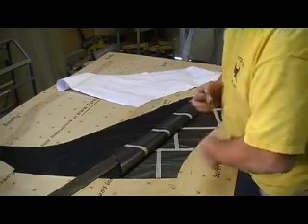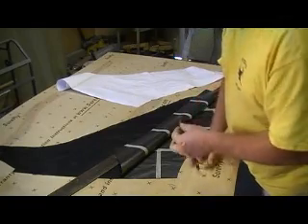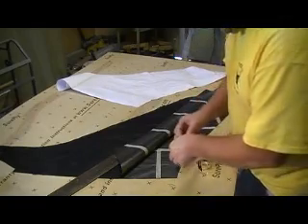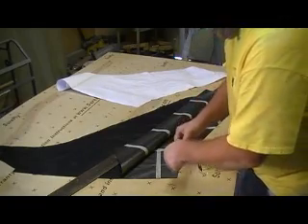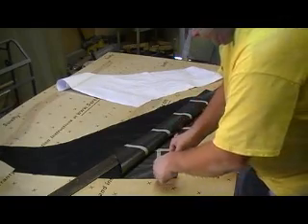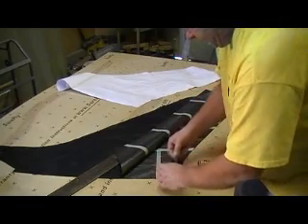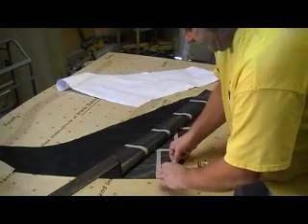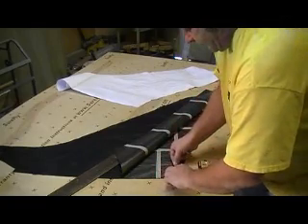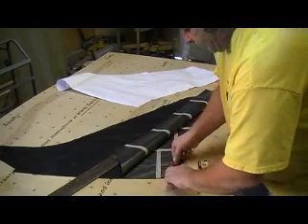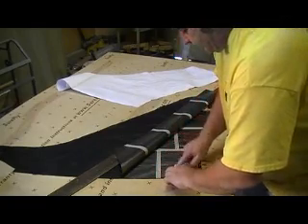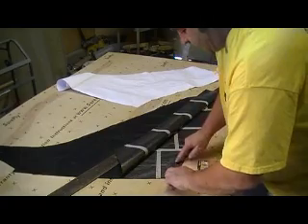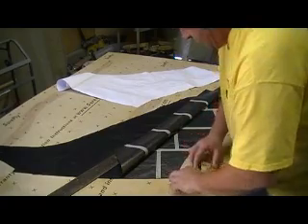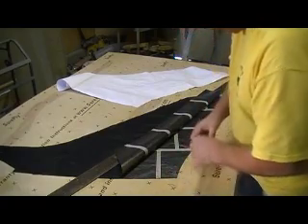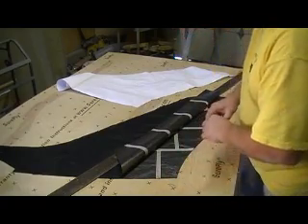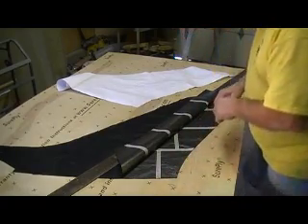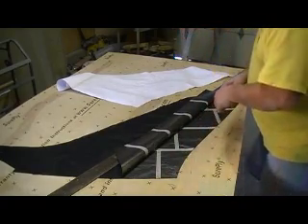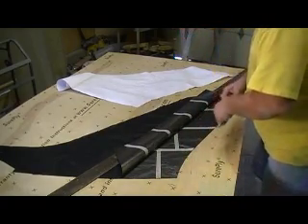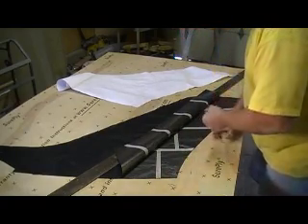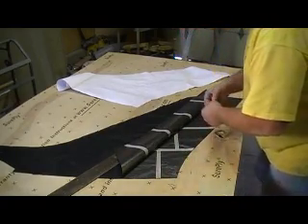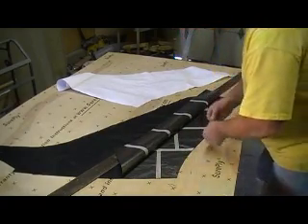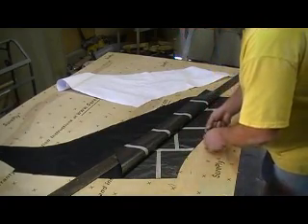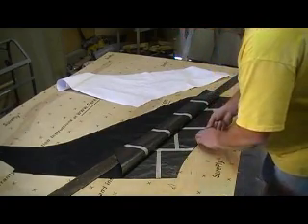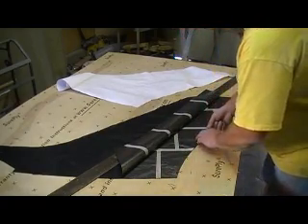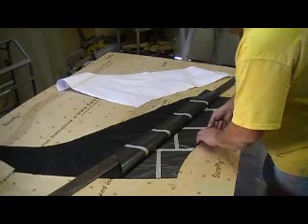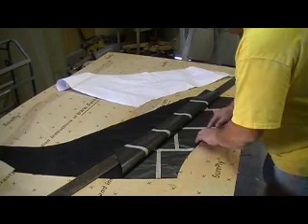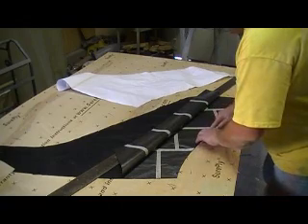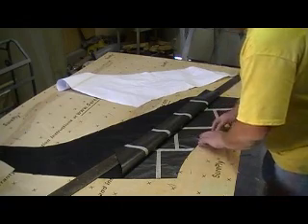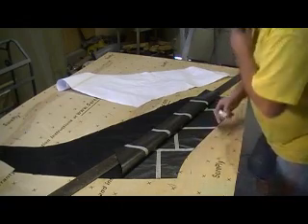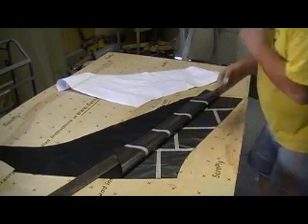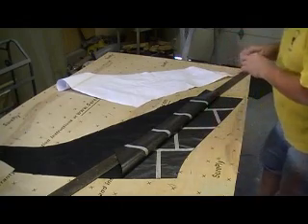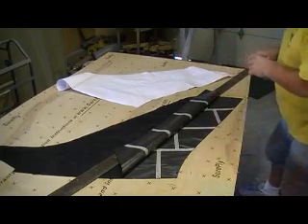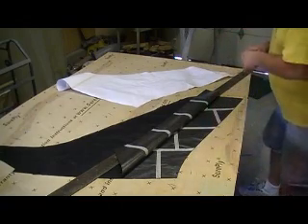Now this is just some double face tape I'm going to use to kind of tape these together. I'm going to make it a little easier handling them.